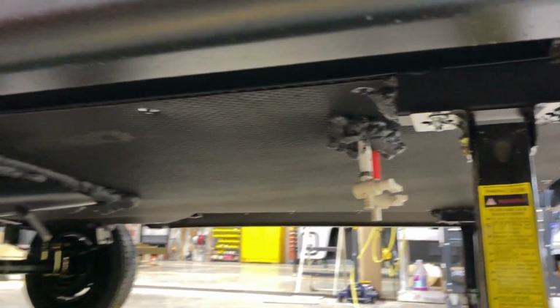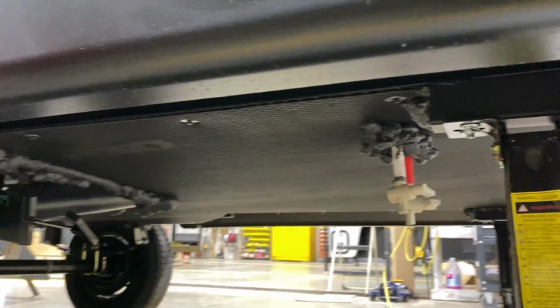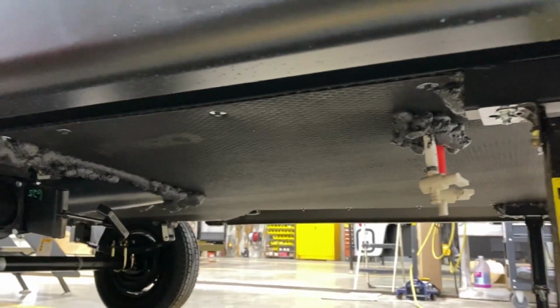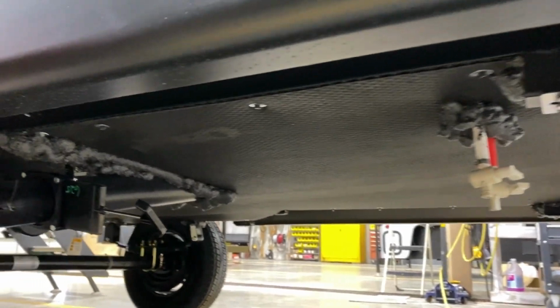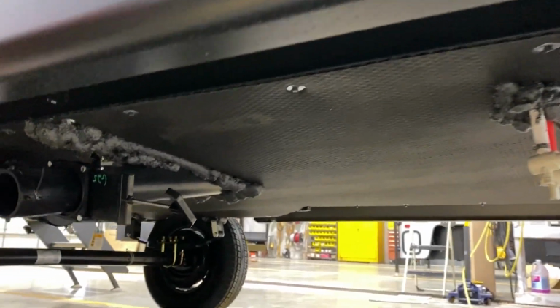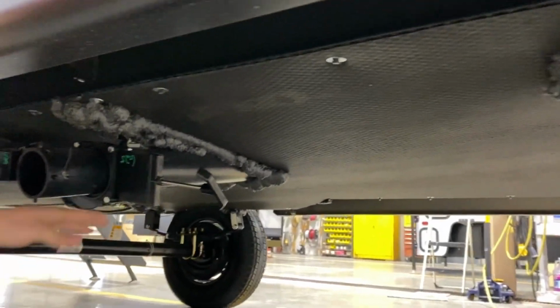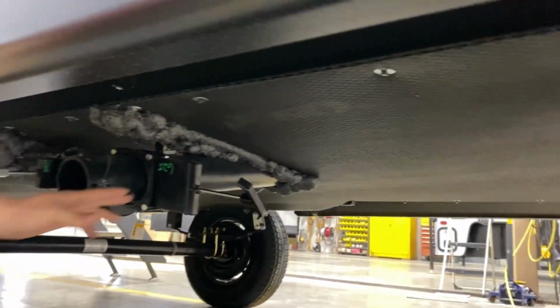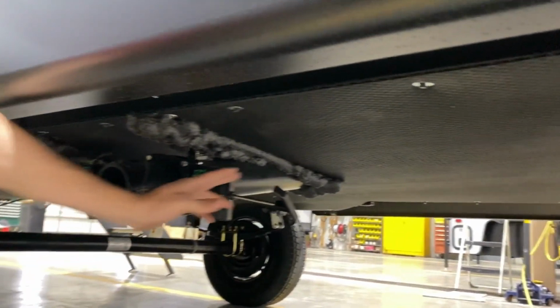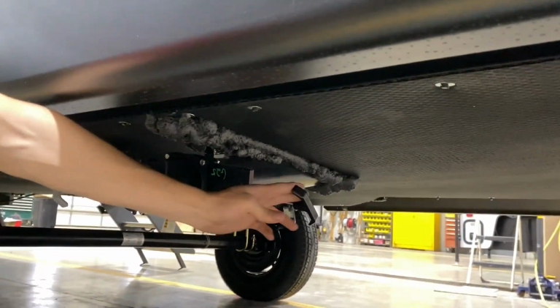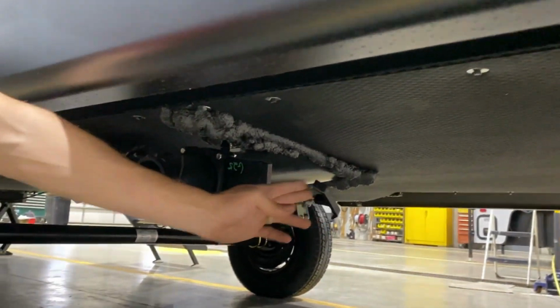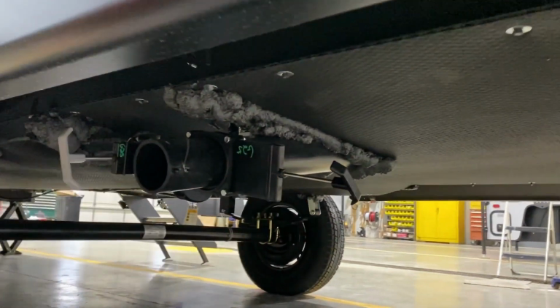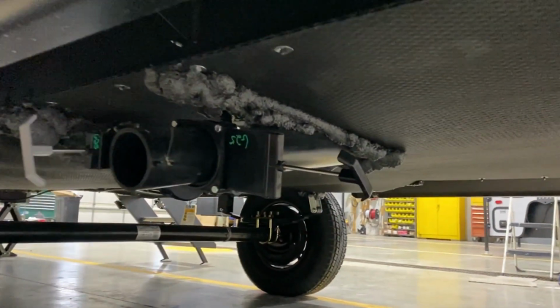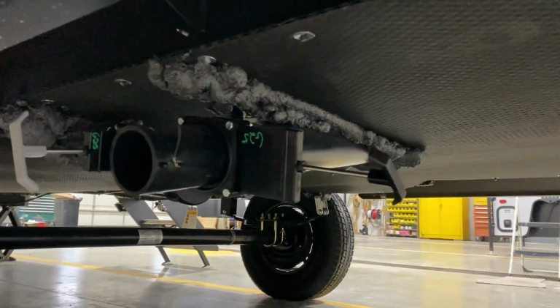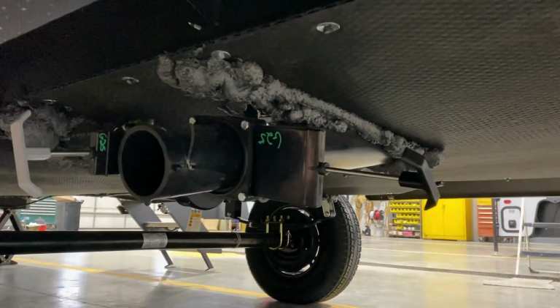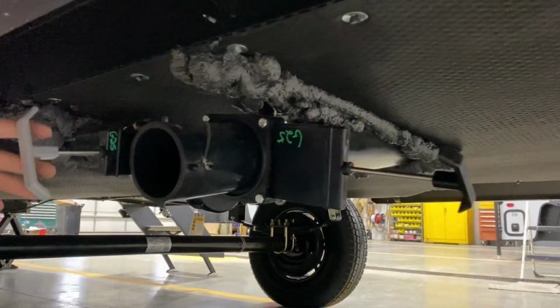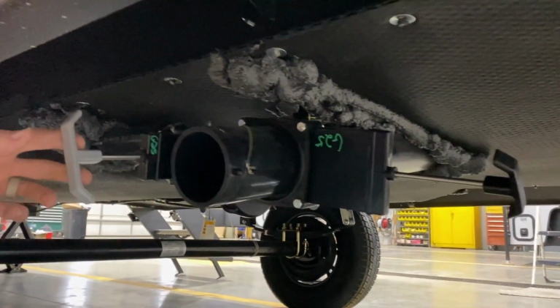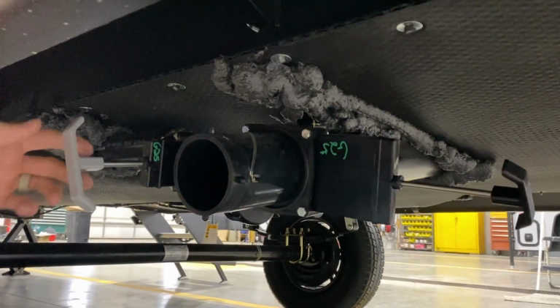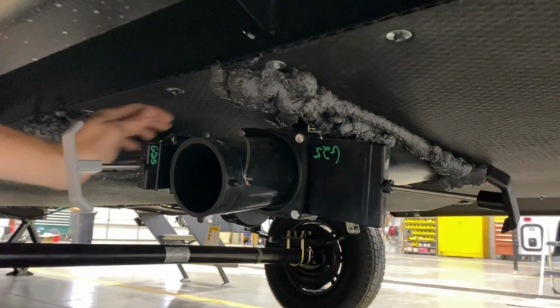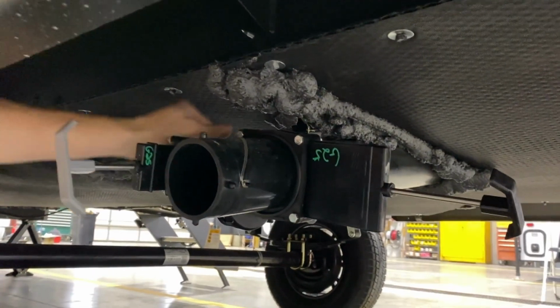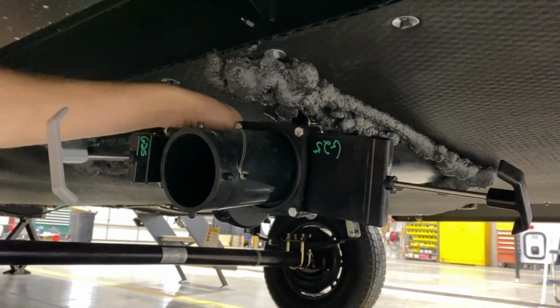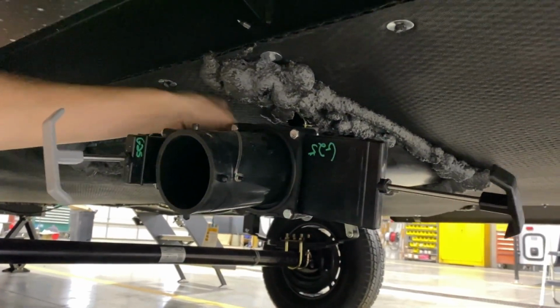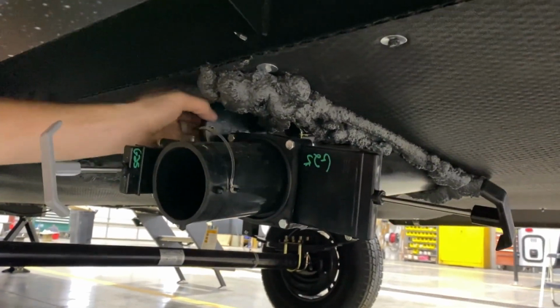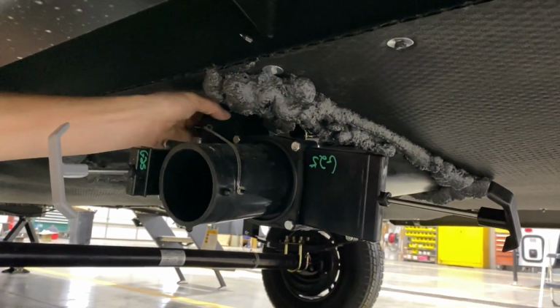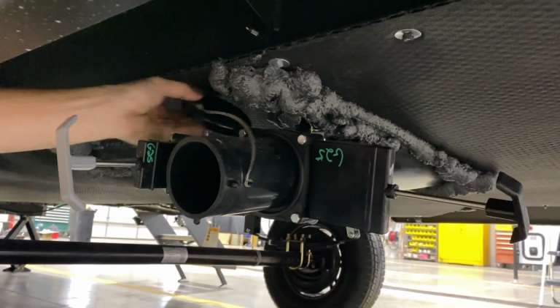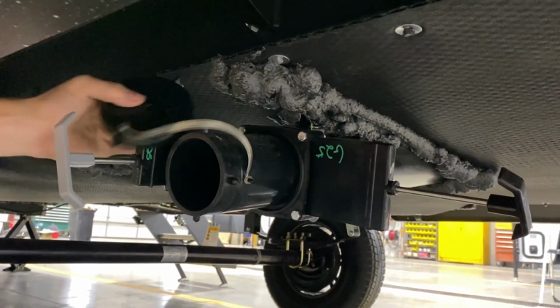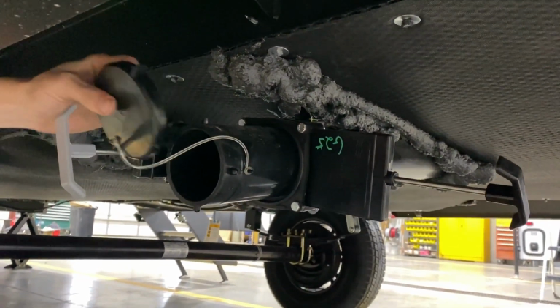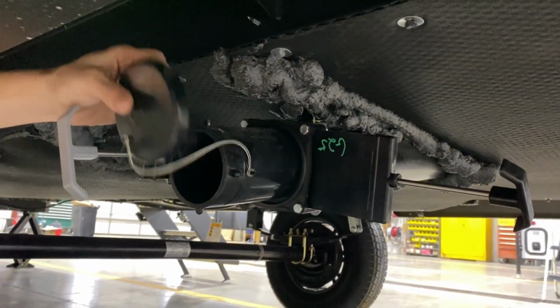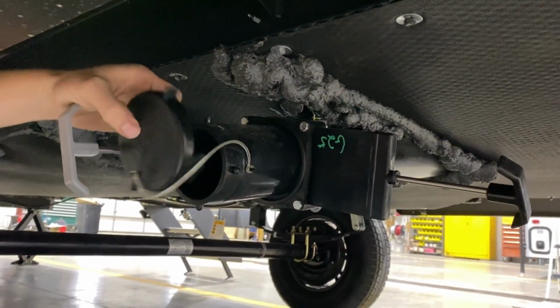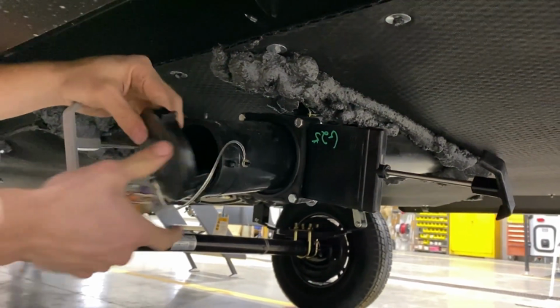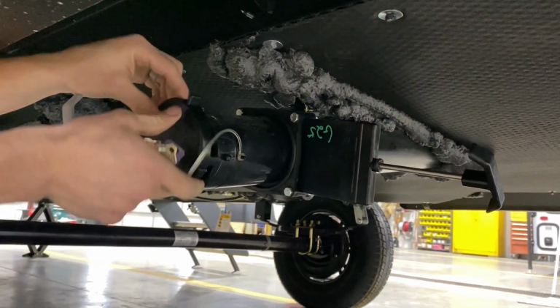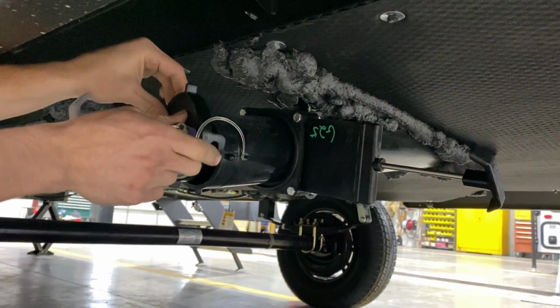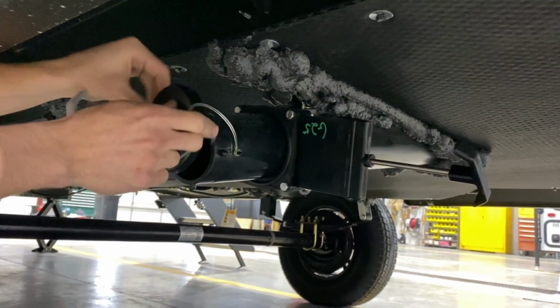And then right here, you'll have your black tank dump valve and then your gray tank dump valve. And you'll have a sewer cap that will just go right over the top of this.